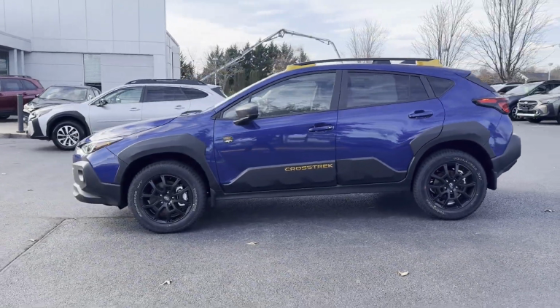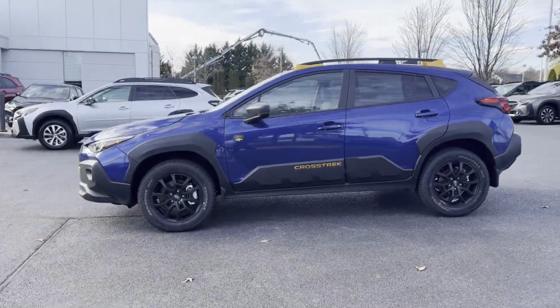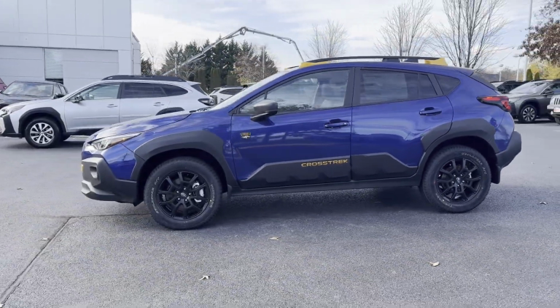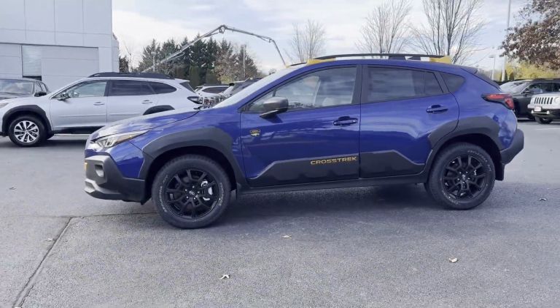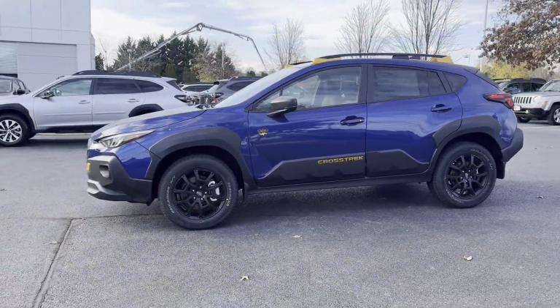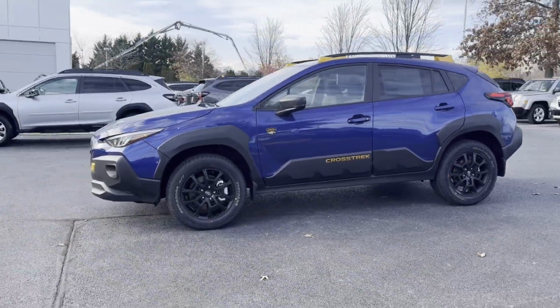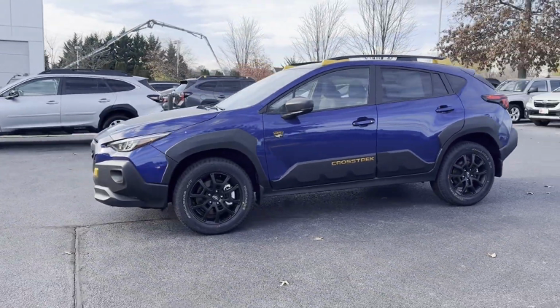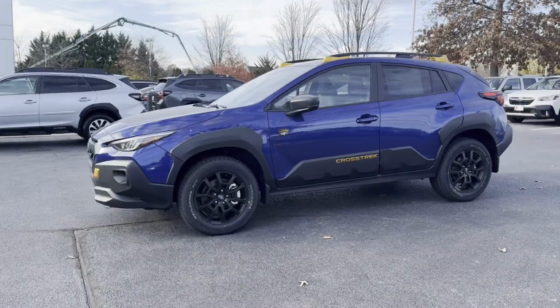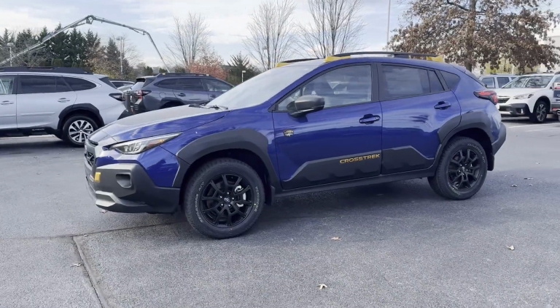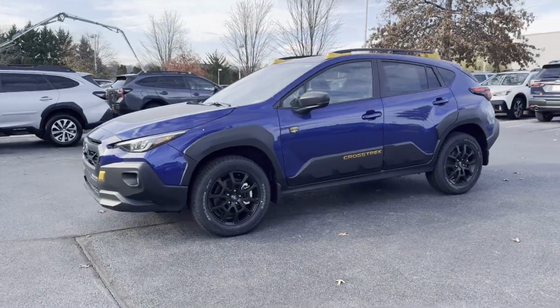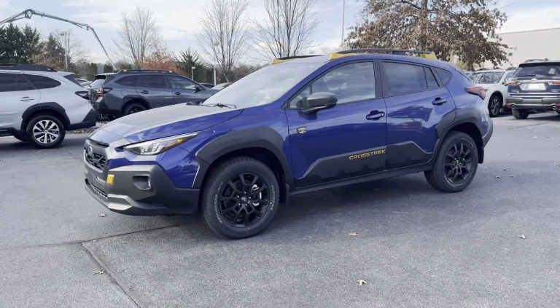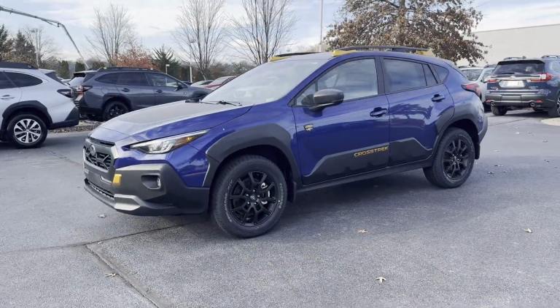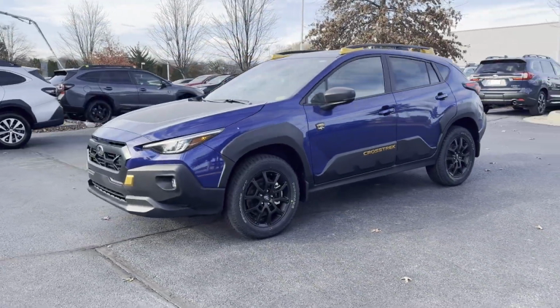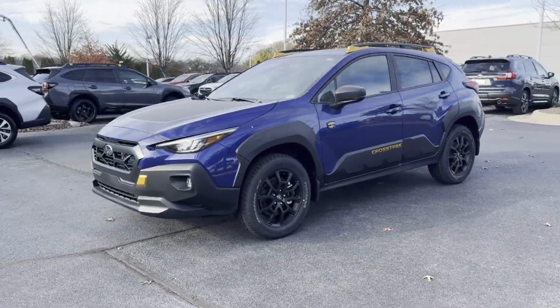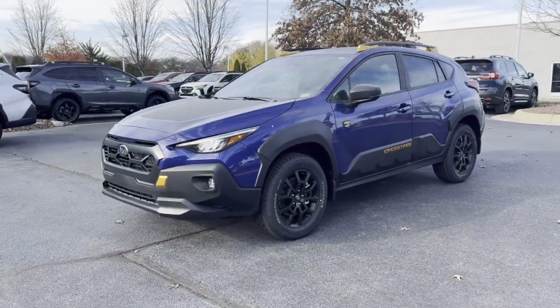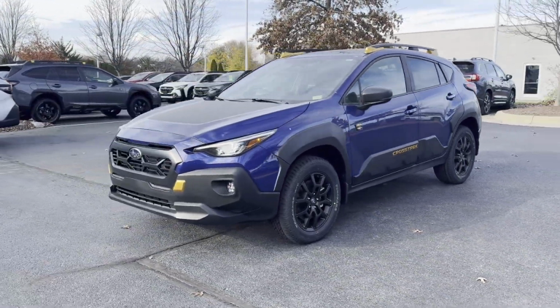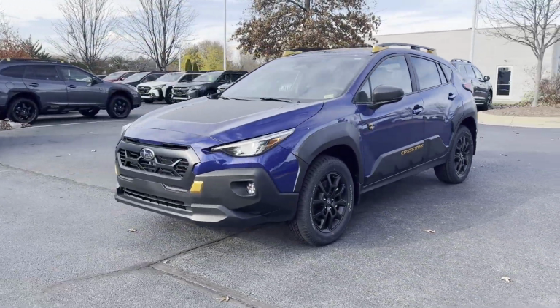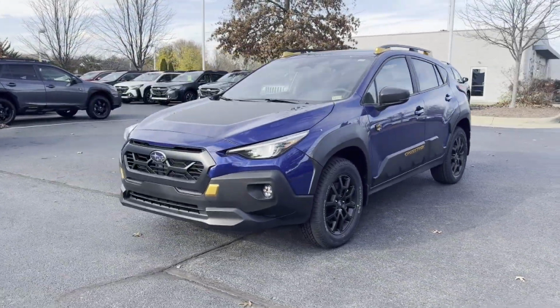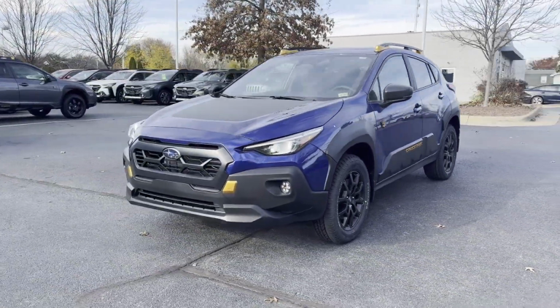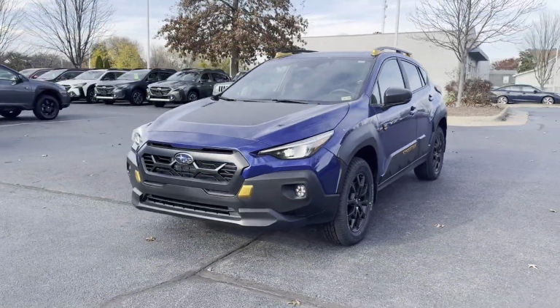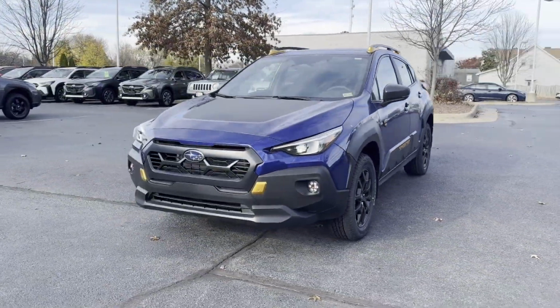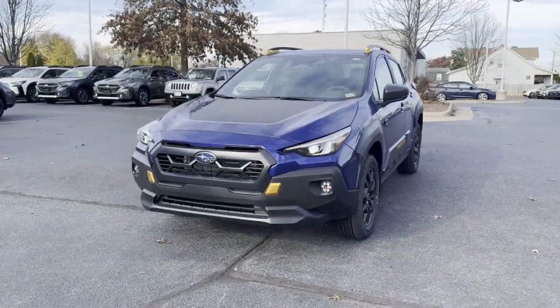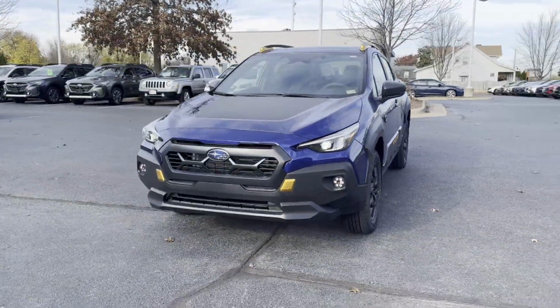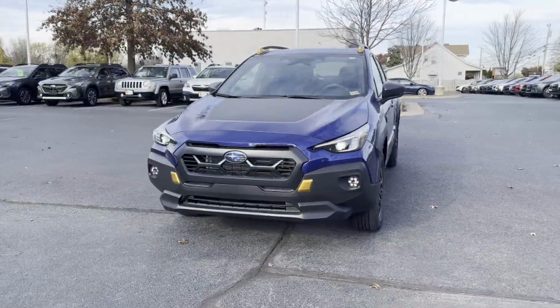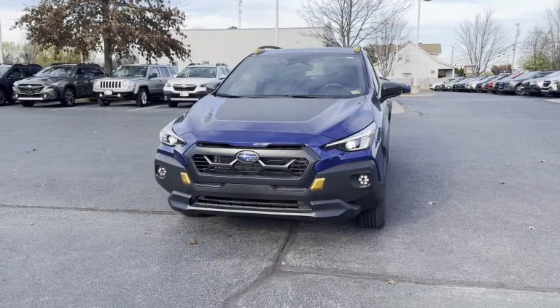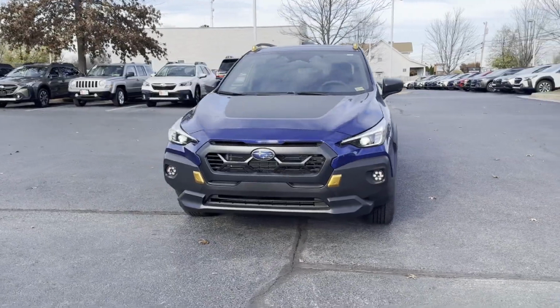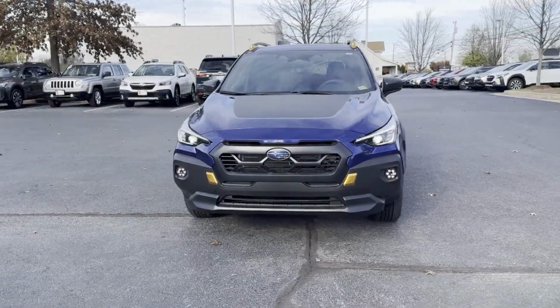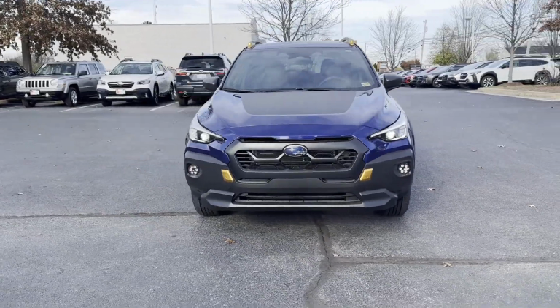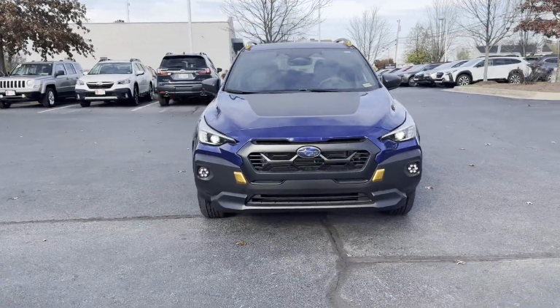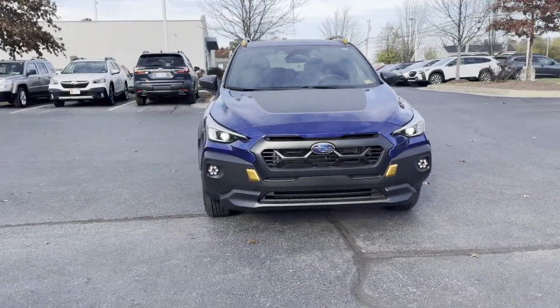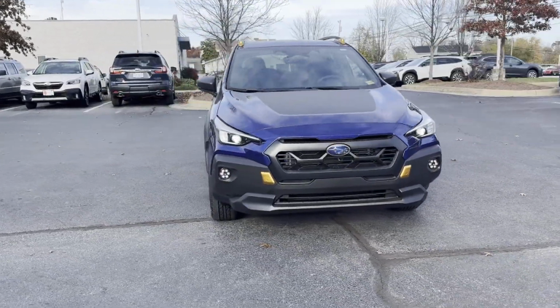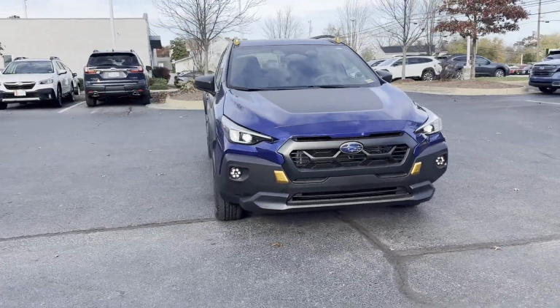All-Wheel Drive, Heated Side View Mirrors, Backup Camera, and Tinted Windows. Get pre-approved now and make this your next vehicle.